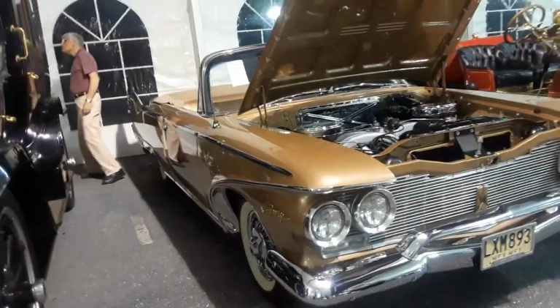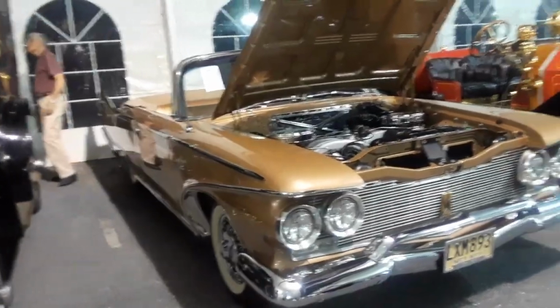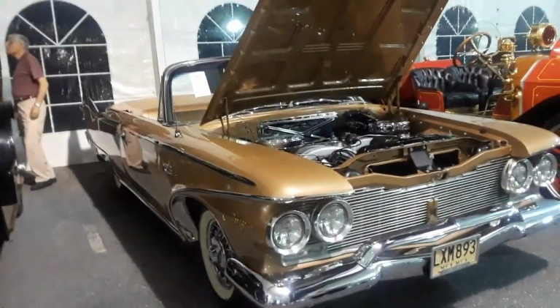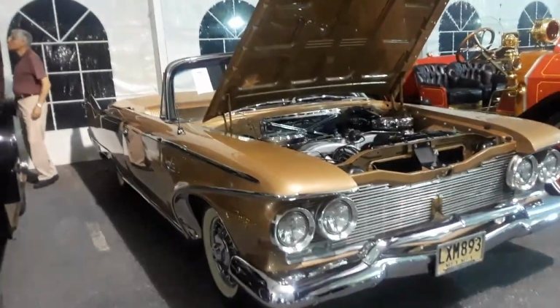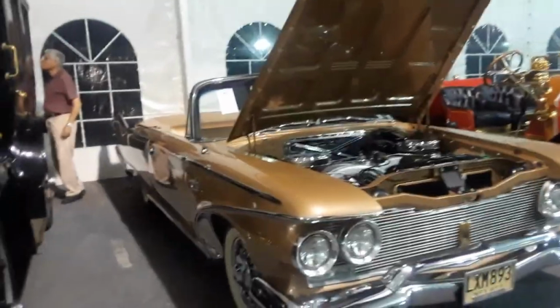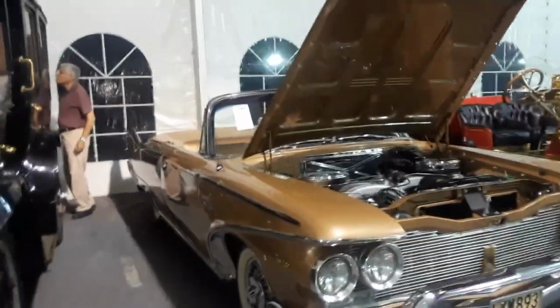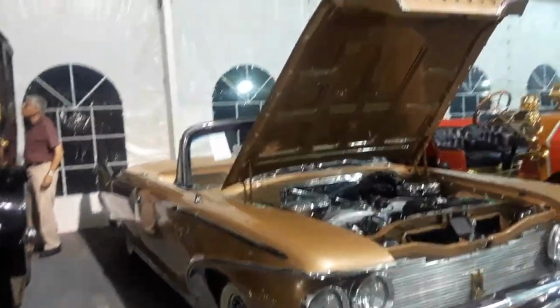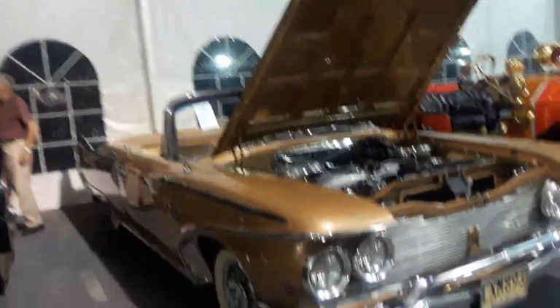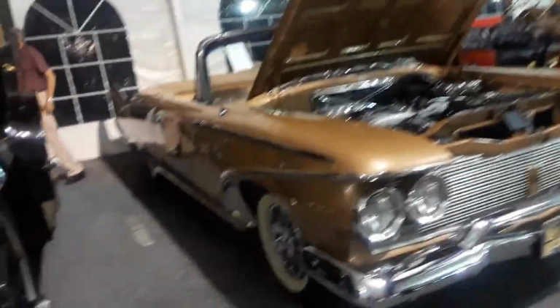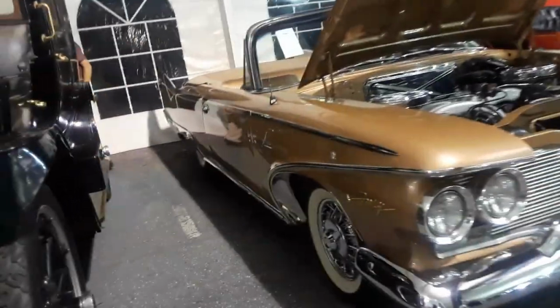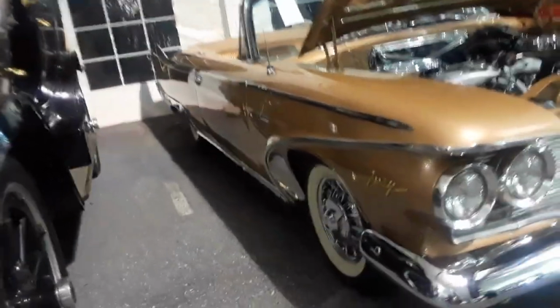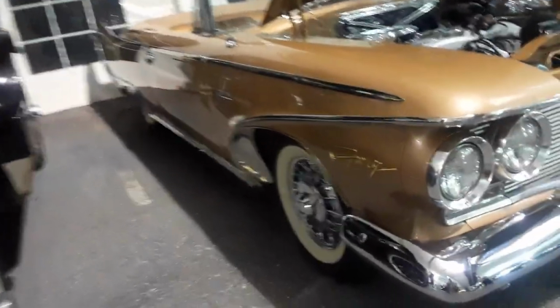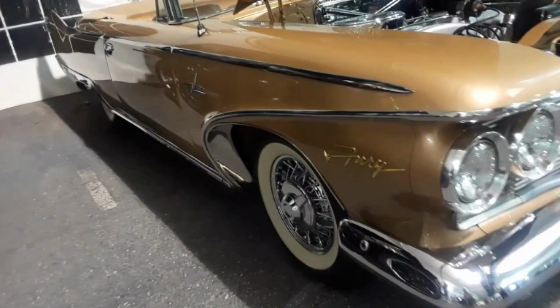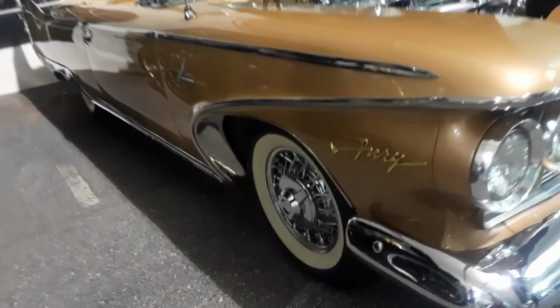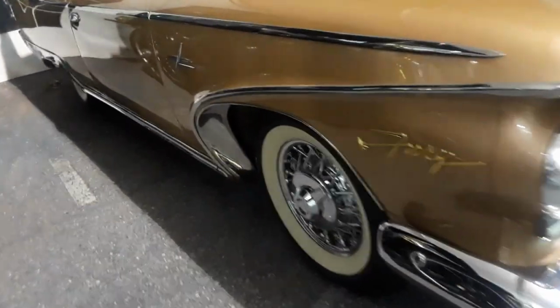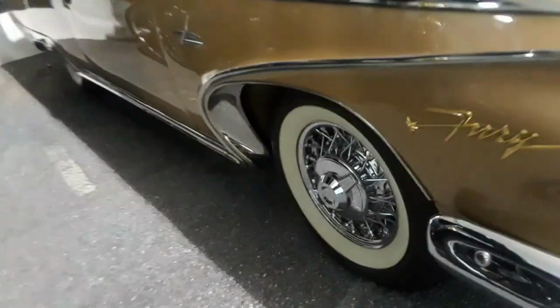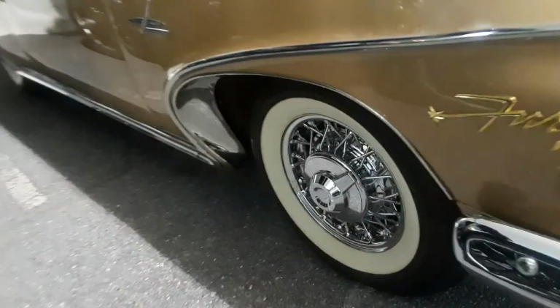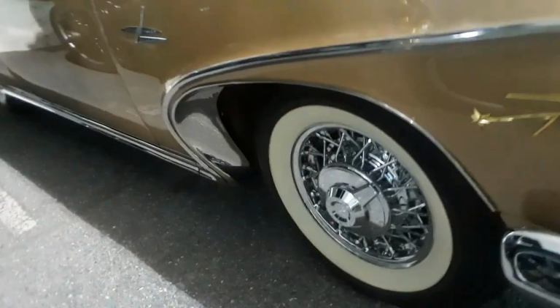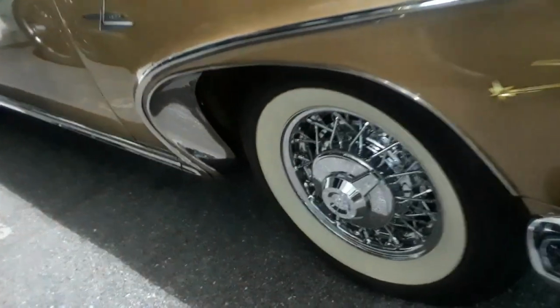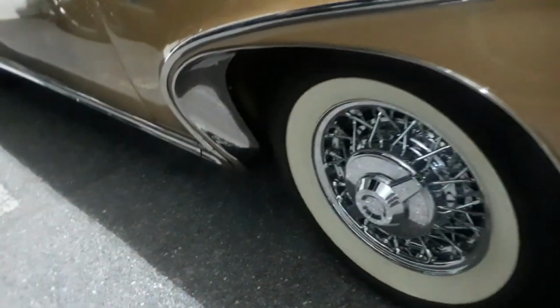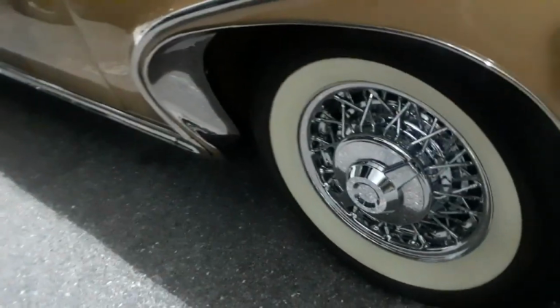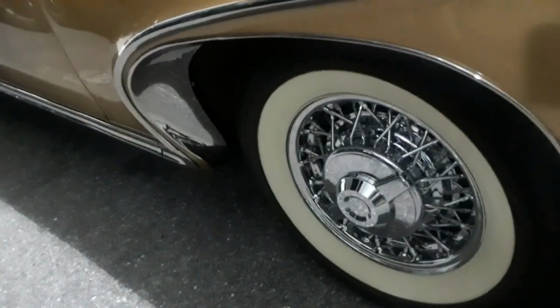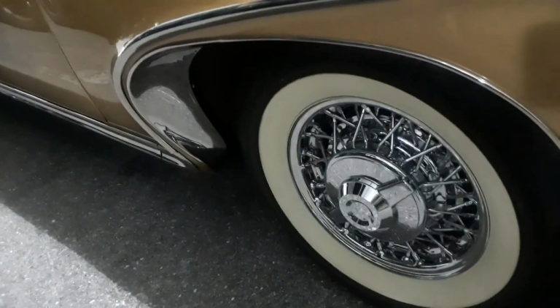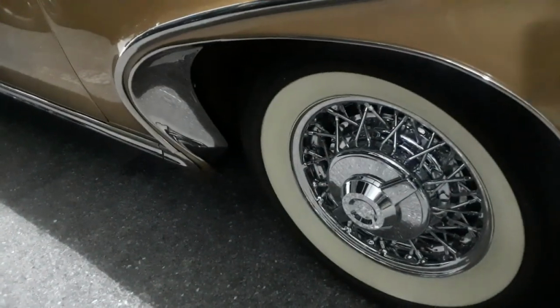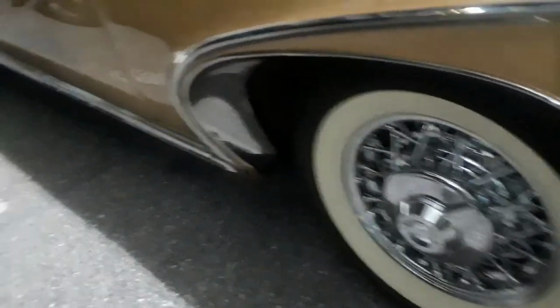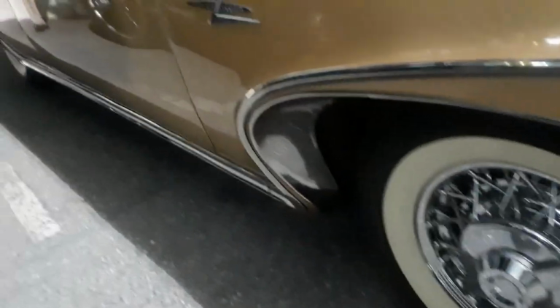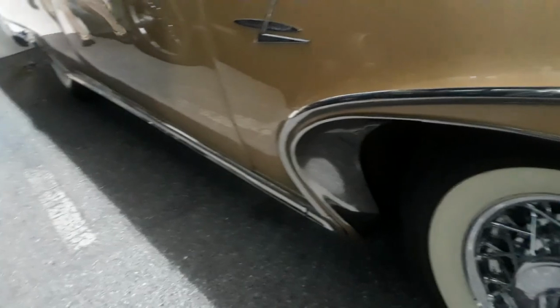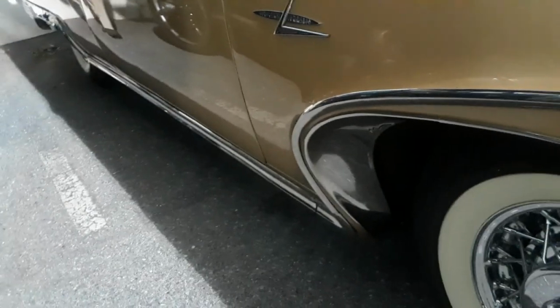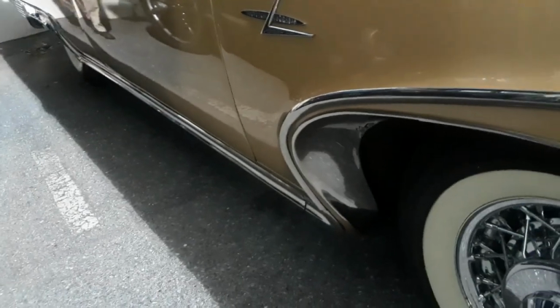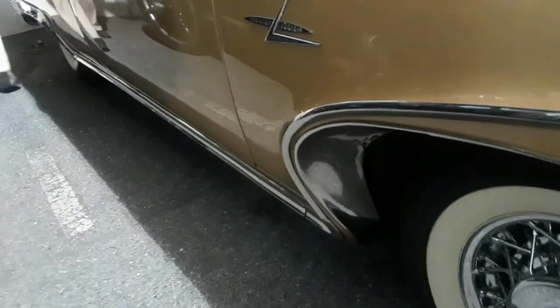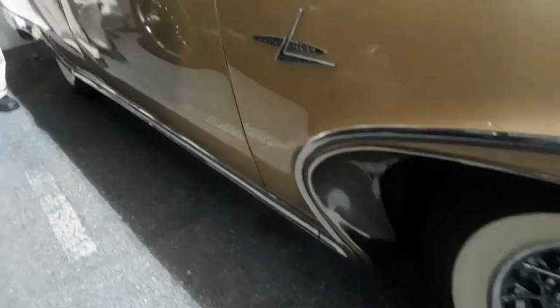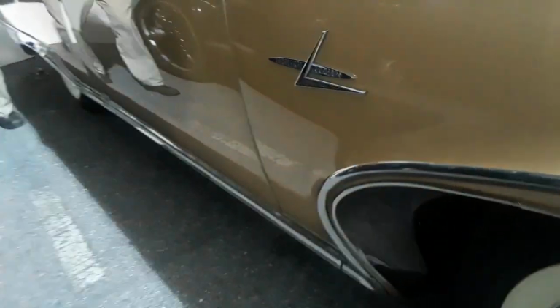Now some of the options on it — I've got to get this in. The Kelsey Hayes full wire wheels. Look at that cutaway in chrome.